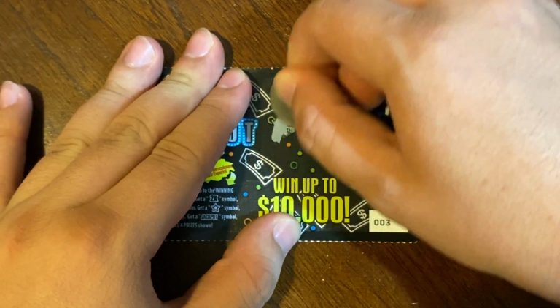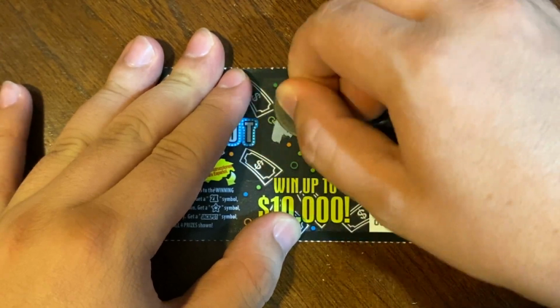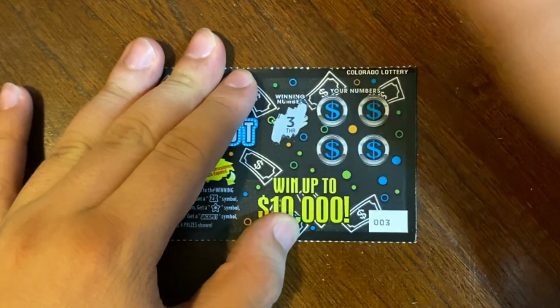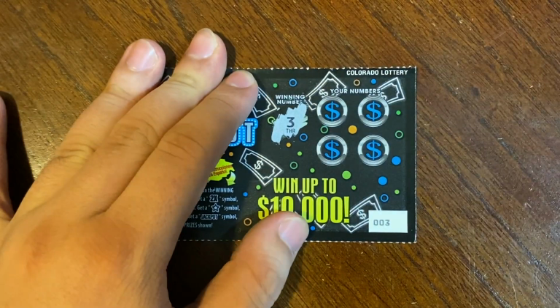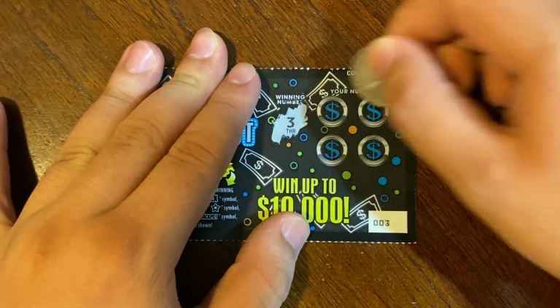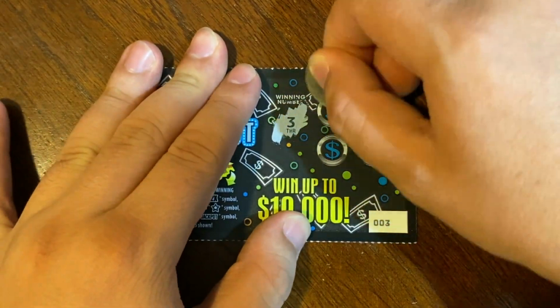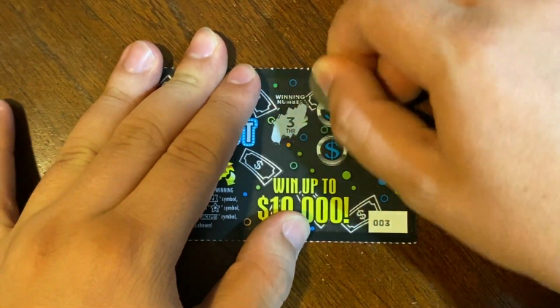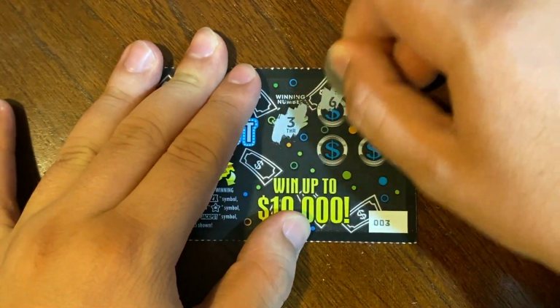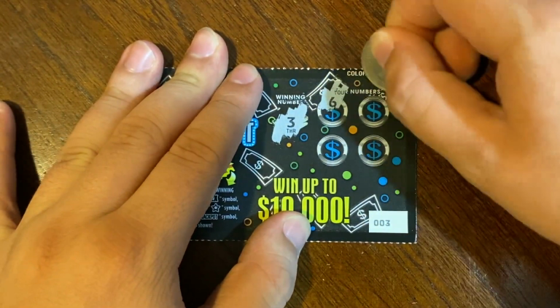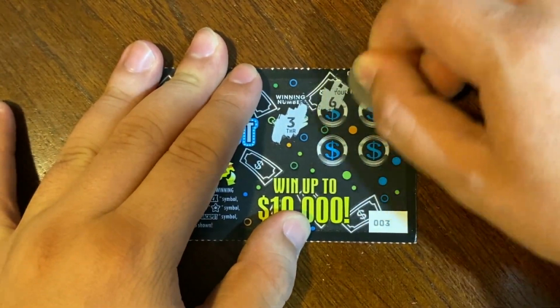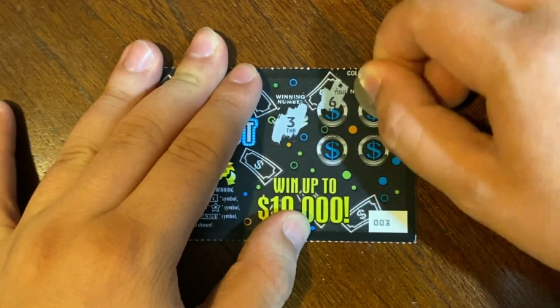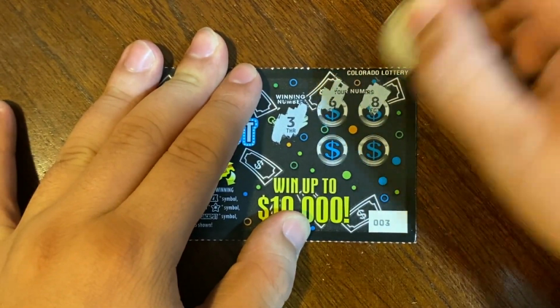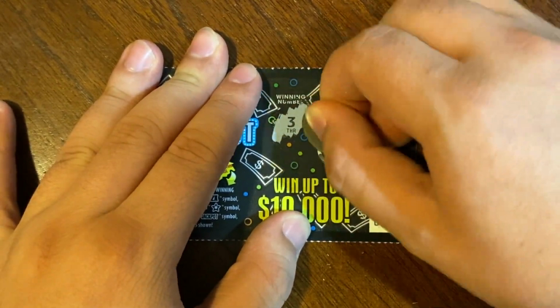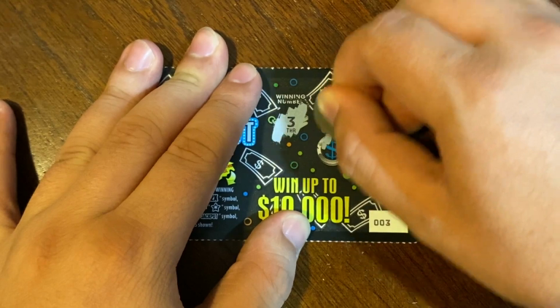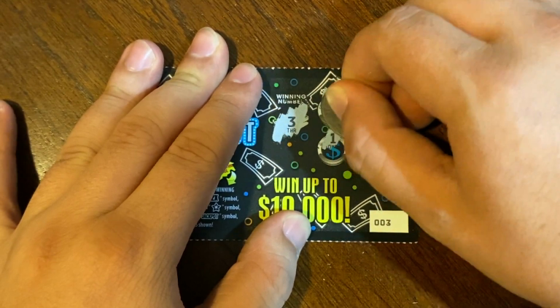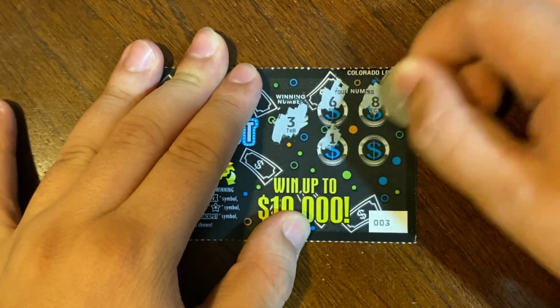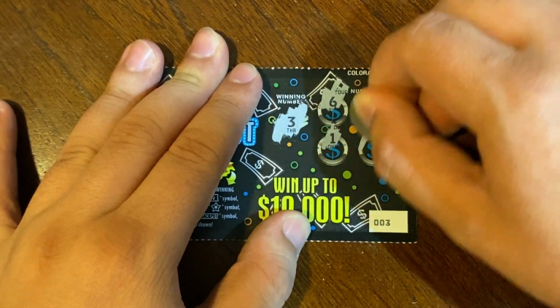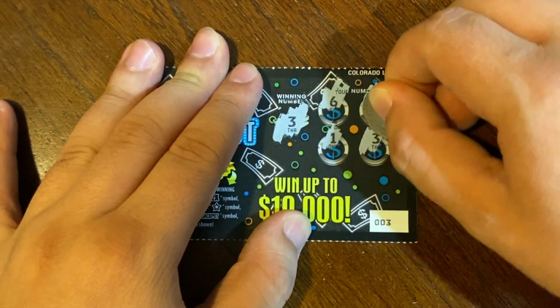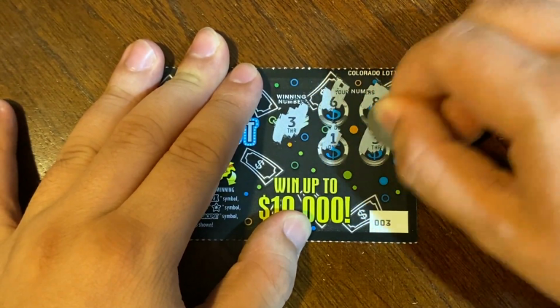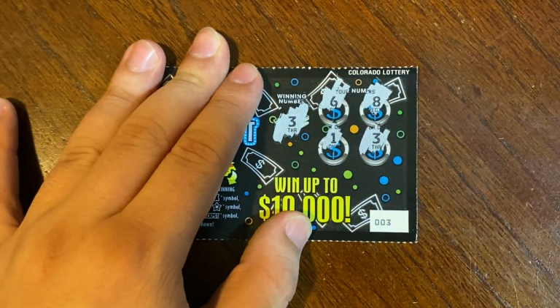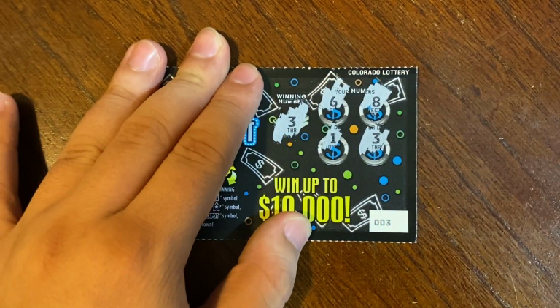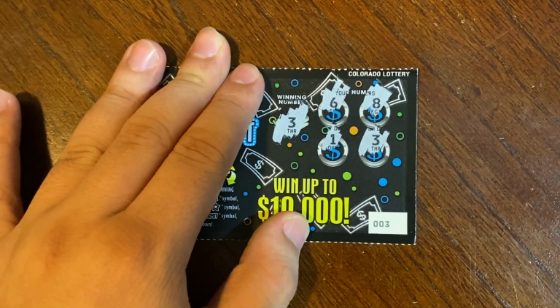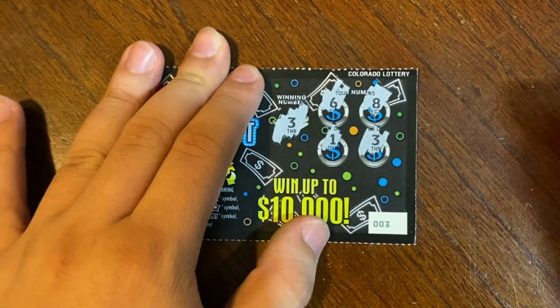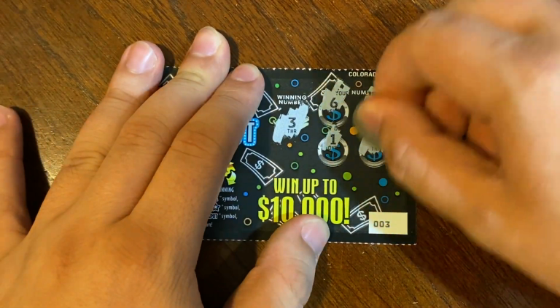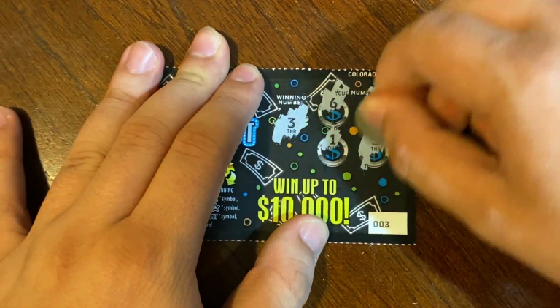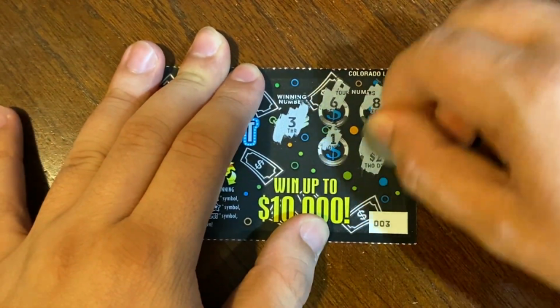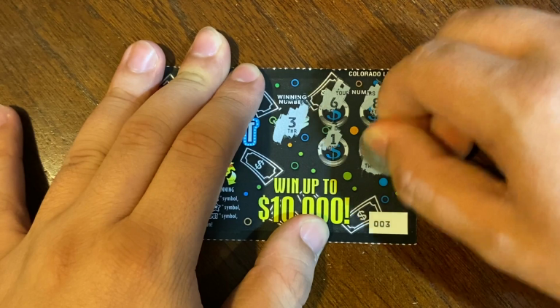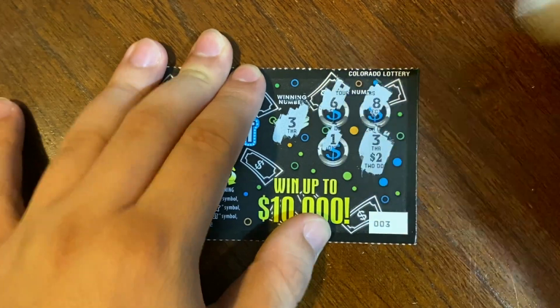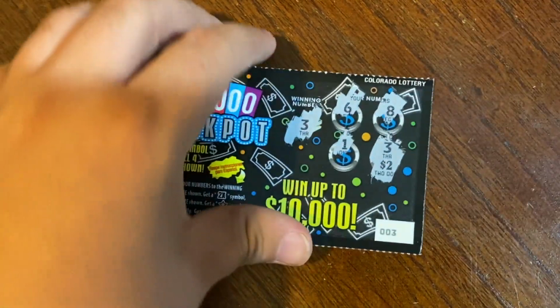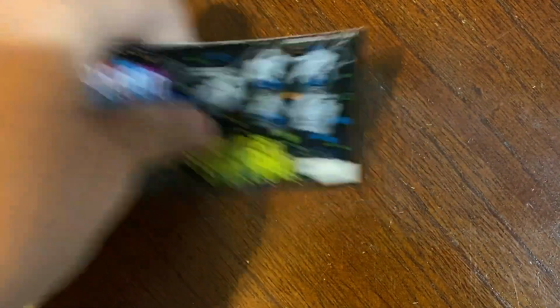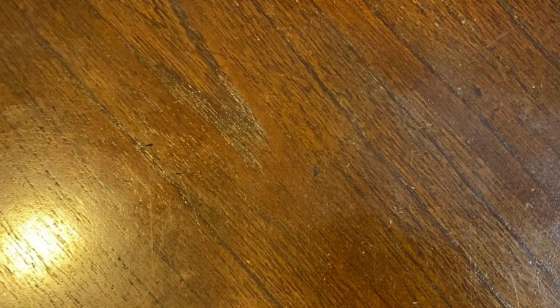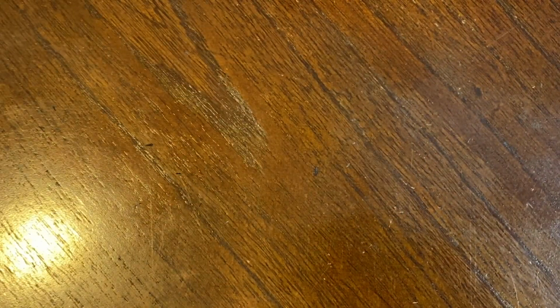The winning number on ticket 3 is 3, 6, 8, and 1. We did find a match in the very last spot, so for $2 we'll take it.